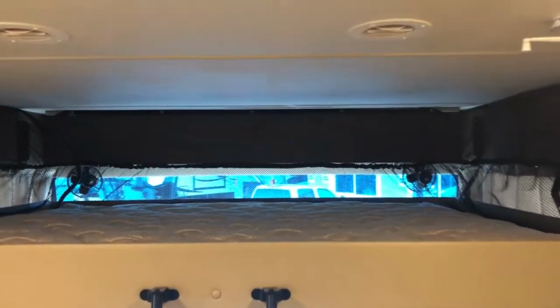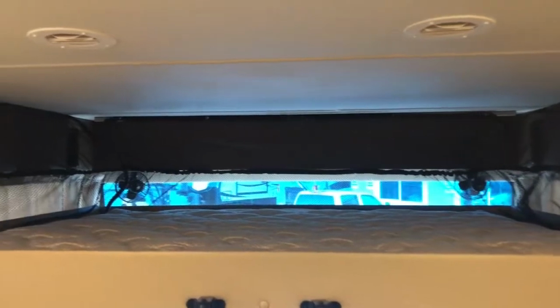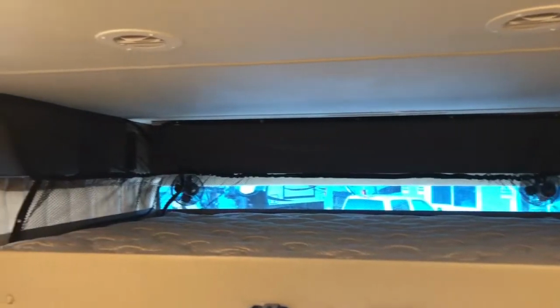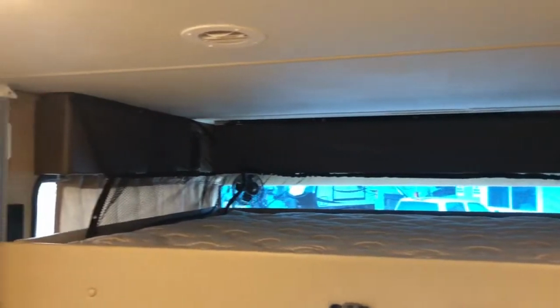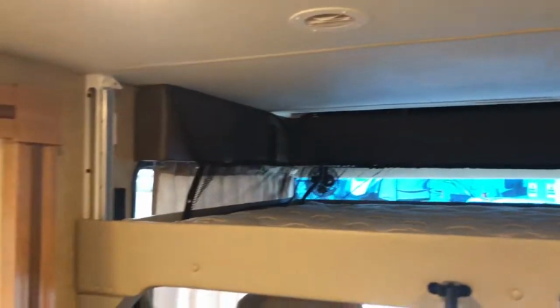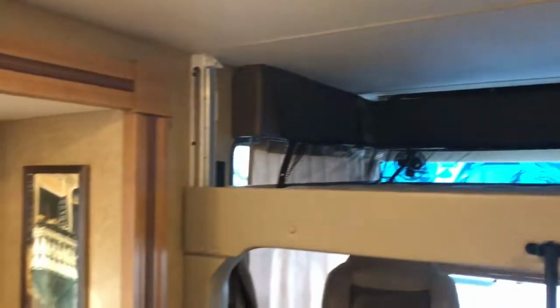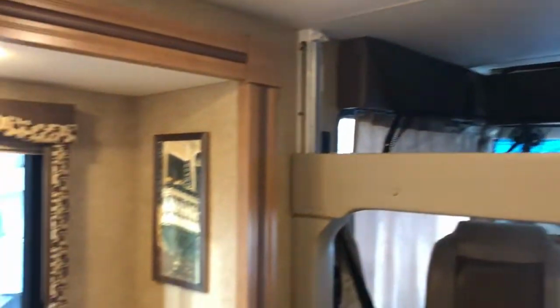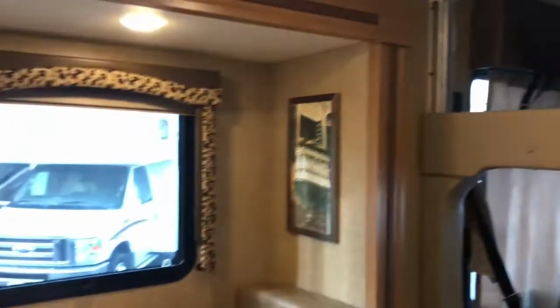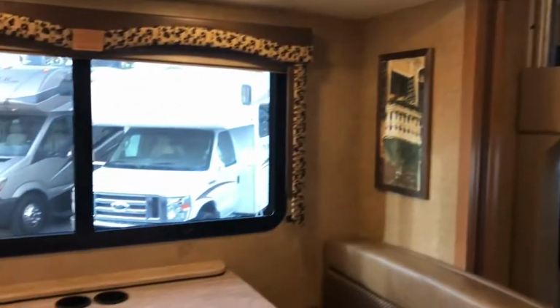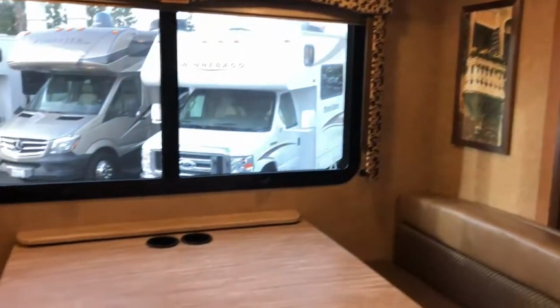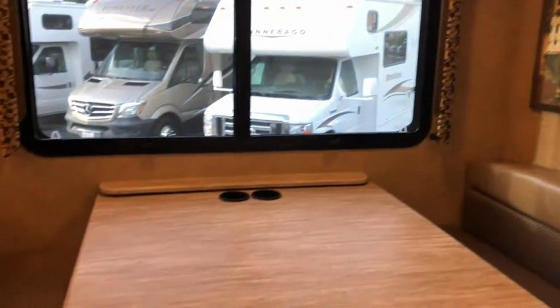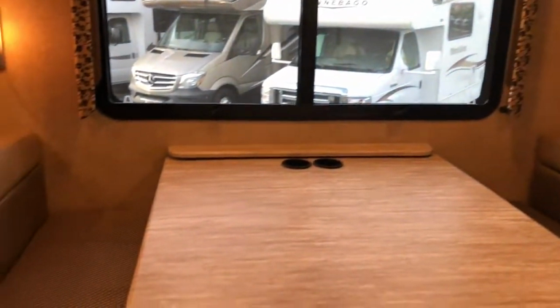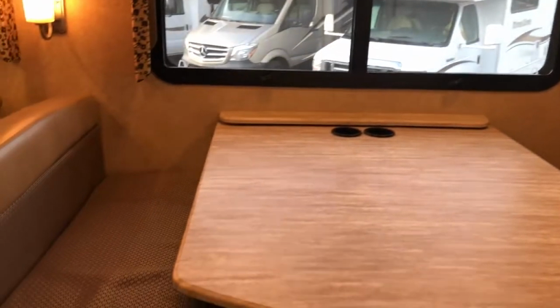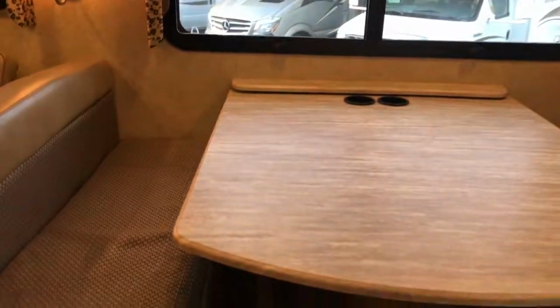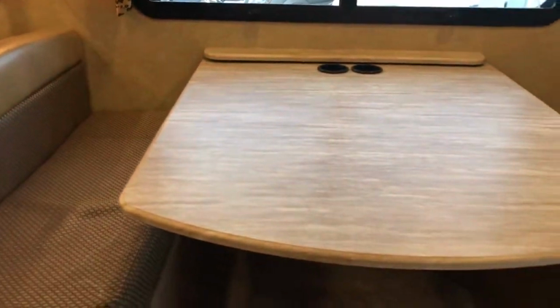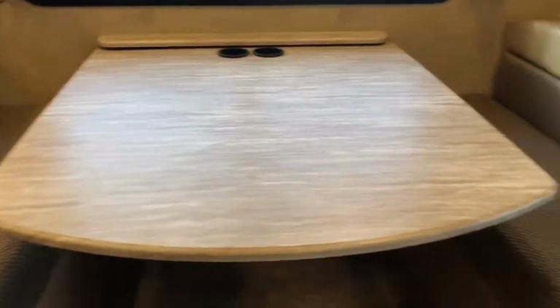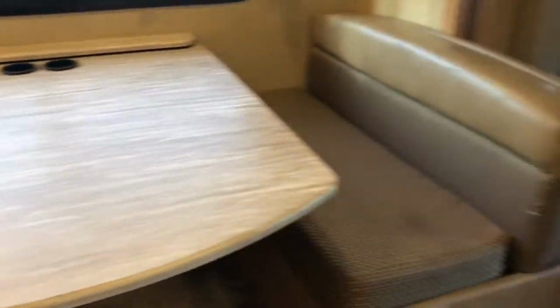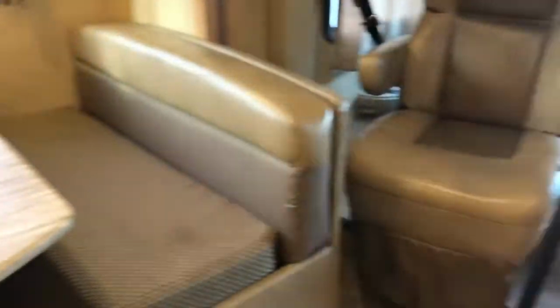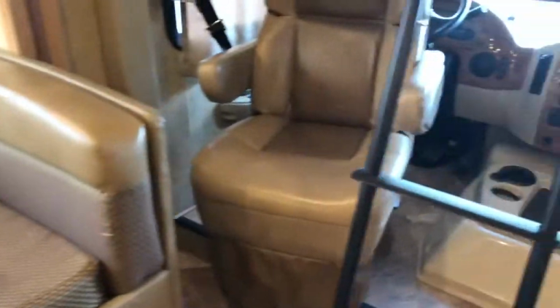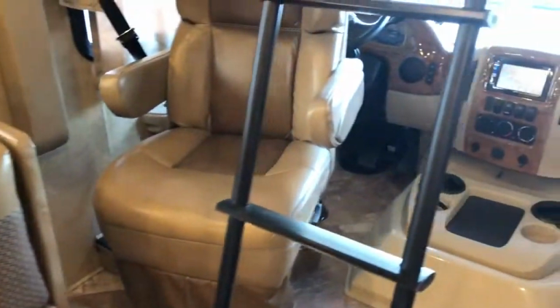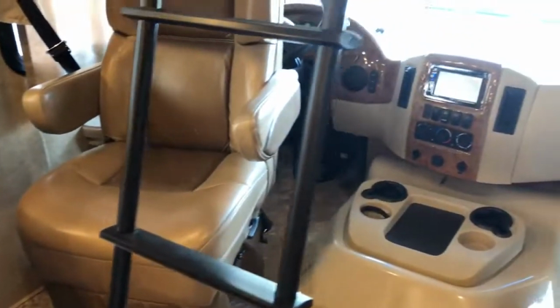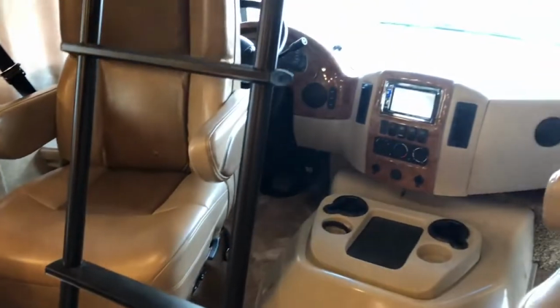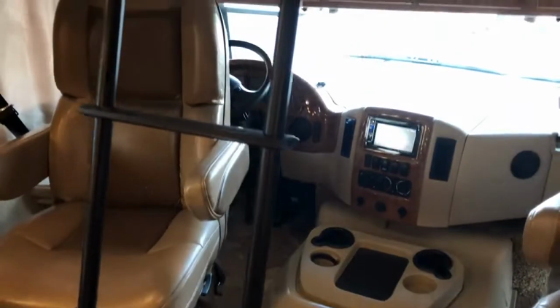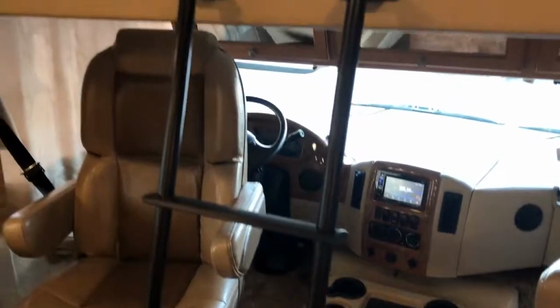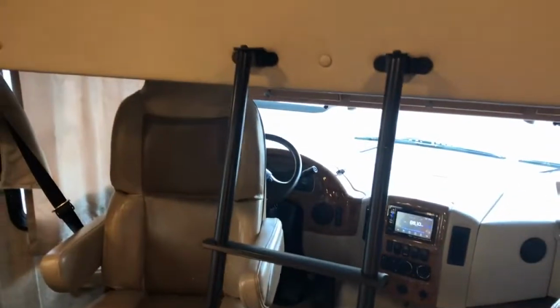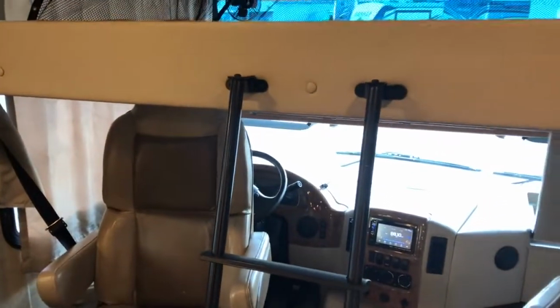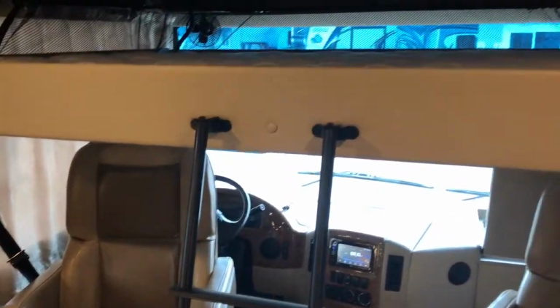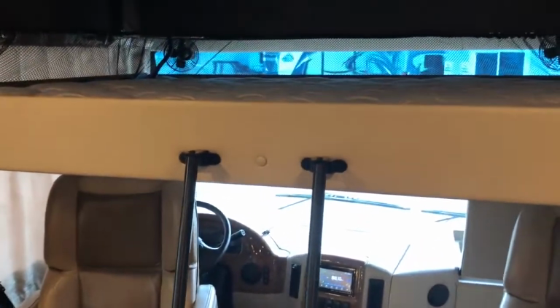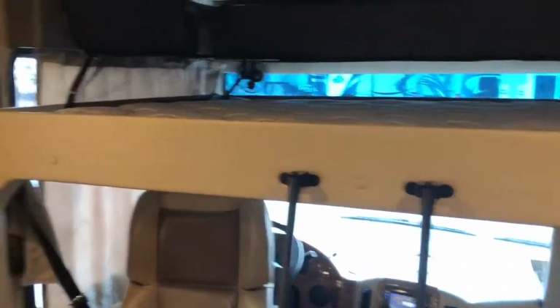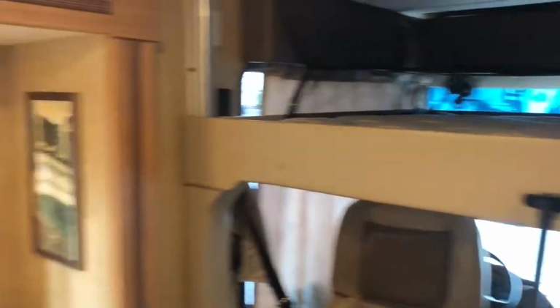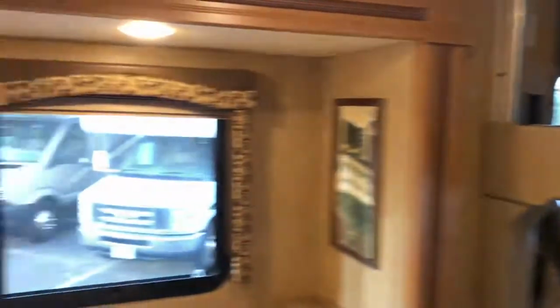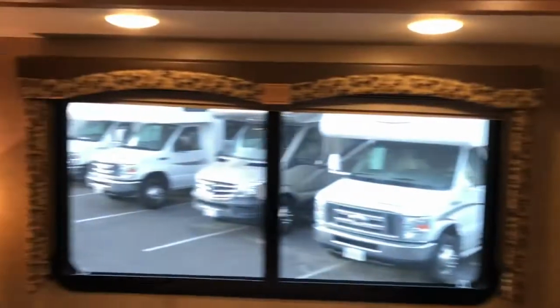It does have the bed up over the top, so two people could sleep up there. You've got sleeping down here too. Nice backup camera, easy to drive, with a little ladder — push one button and that bed will go up.